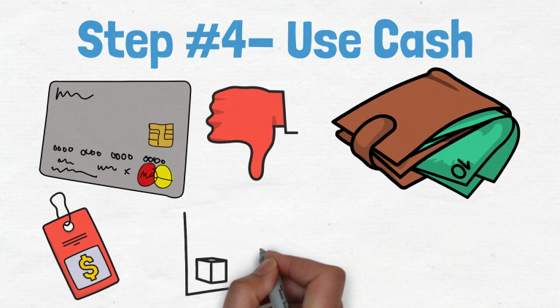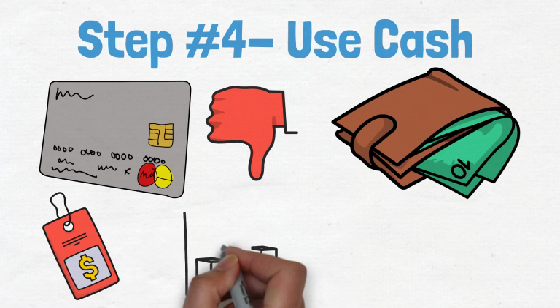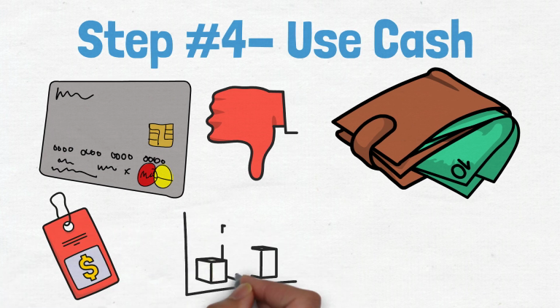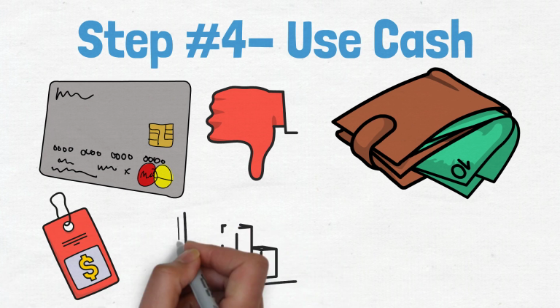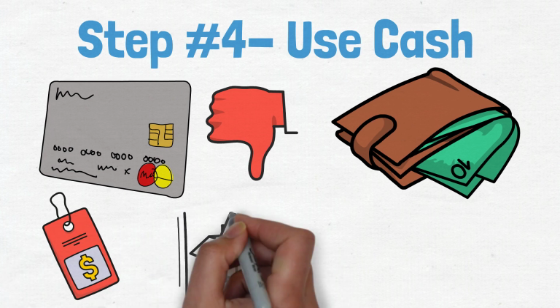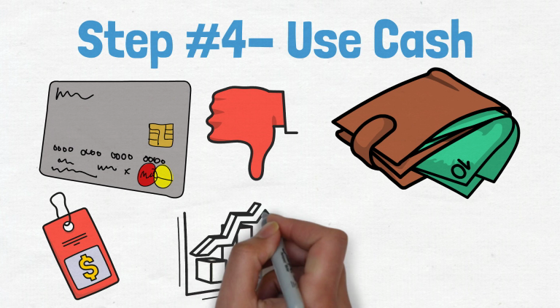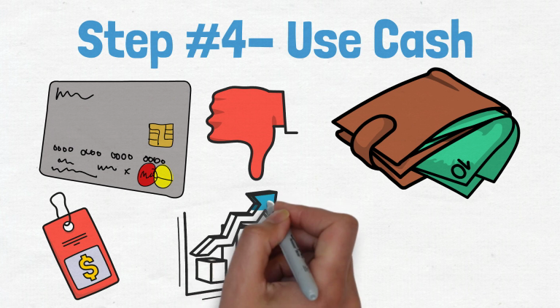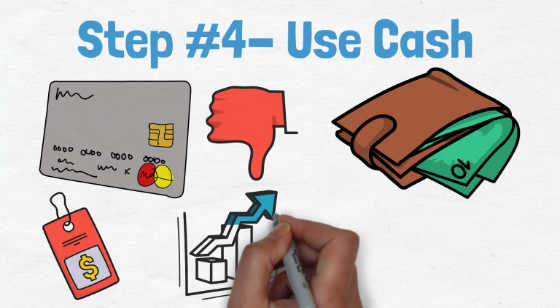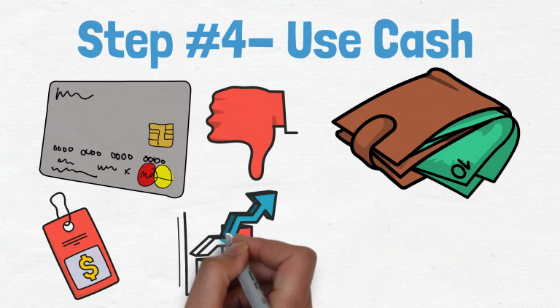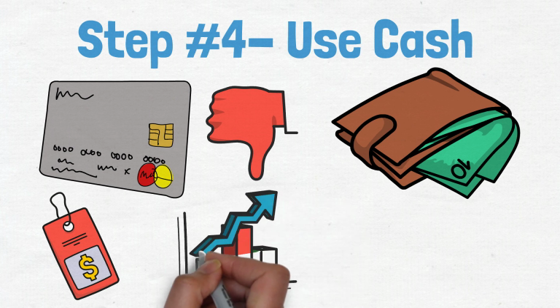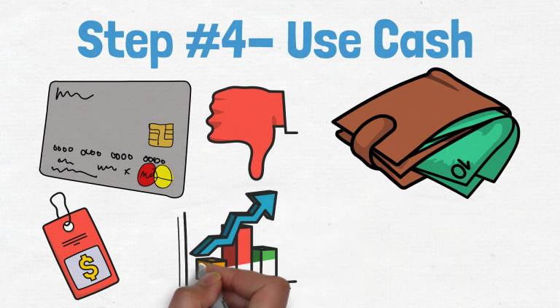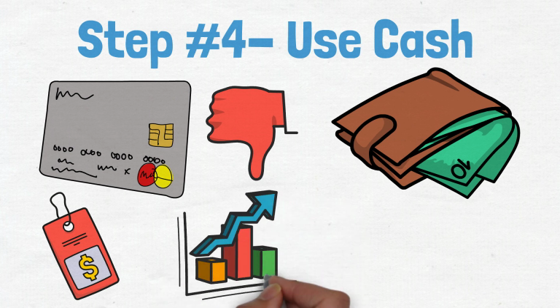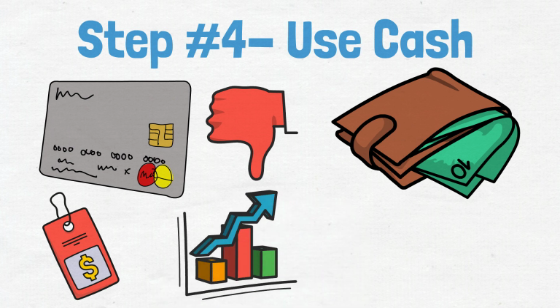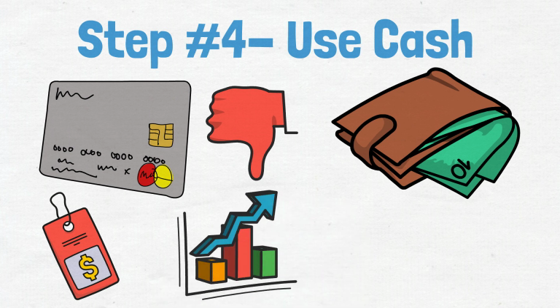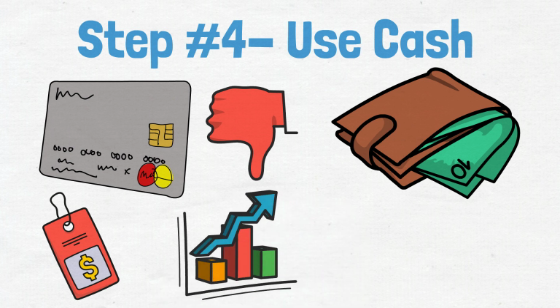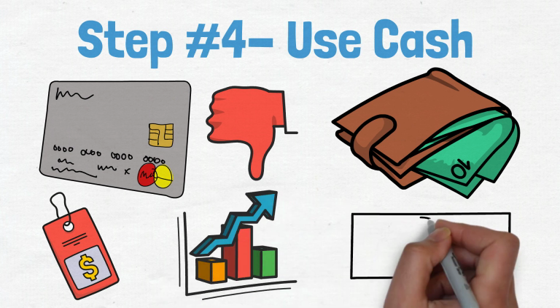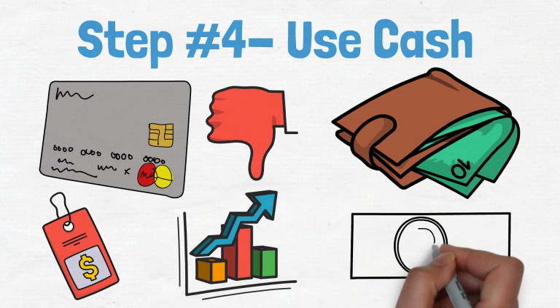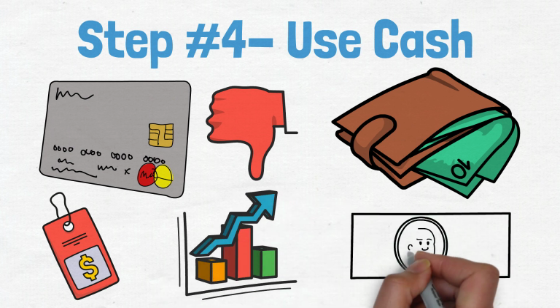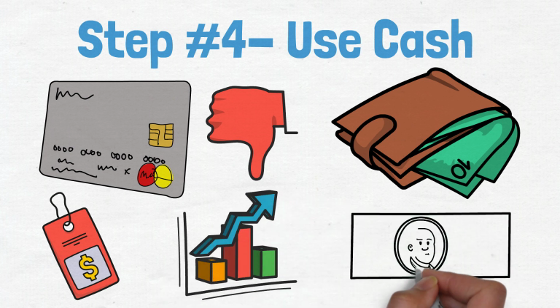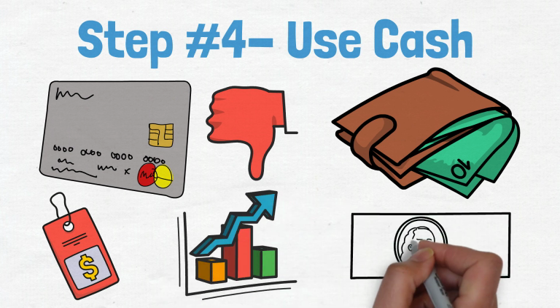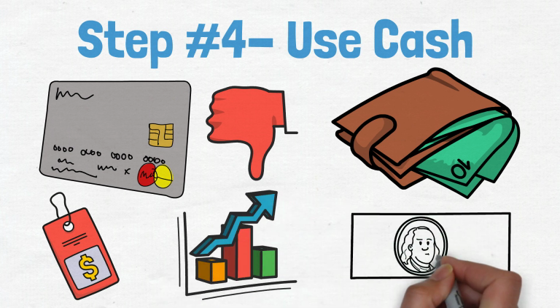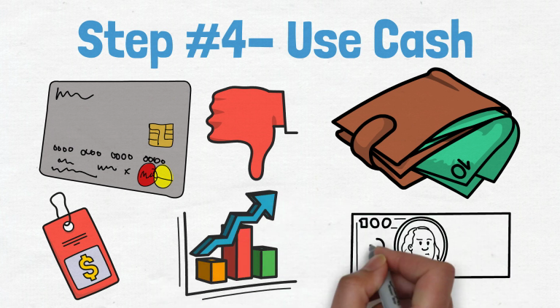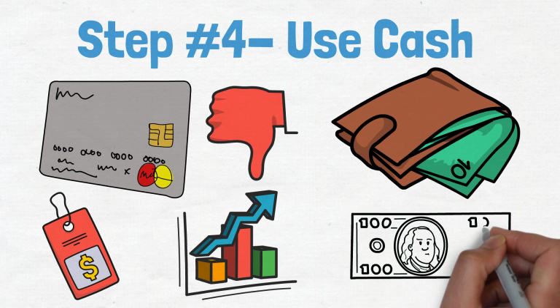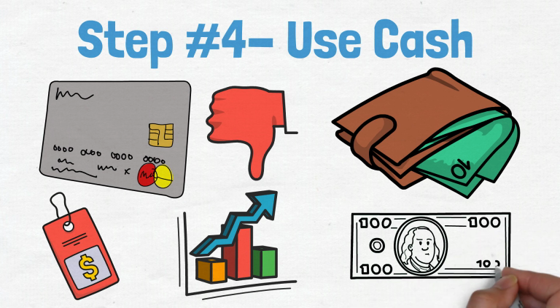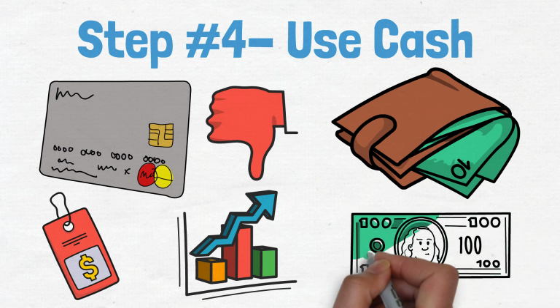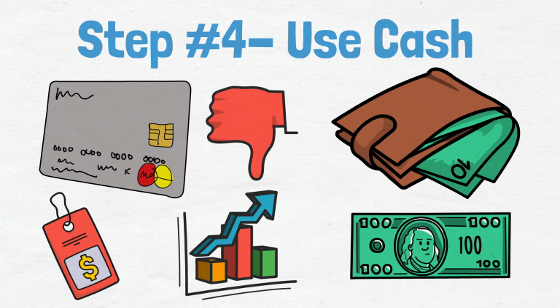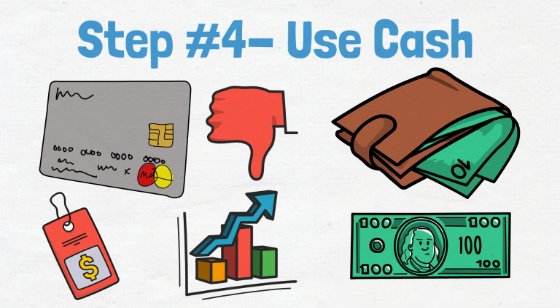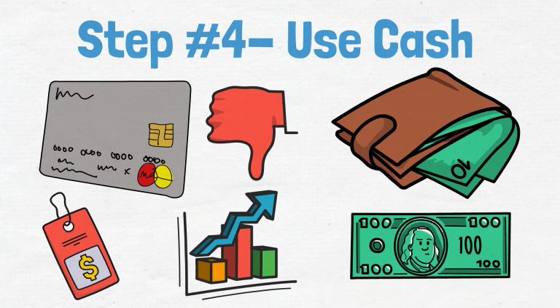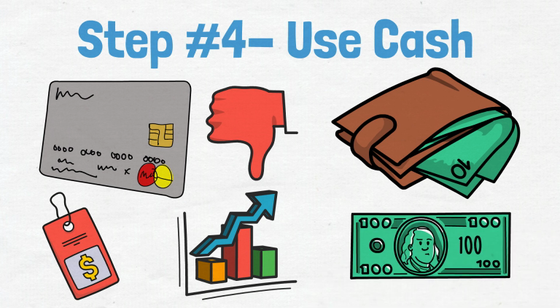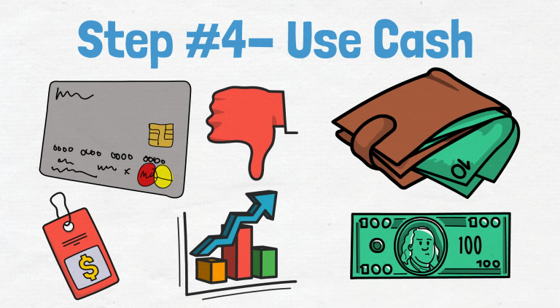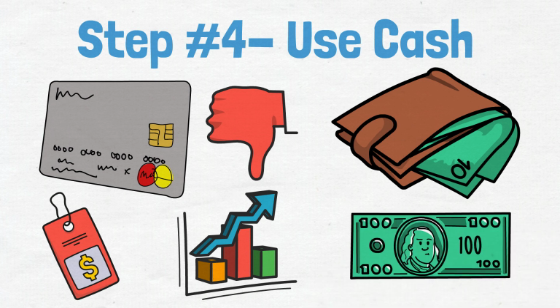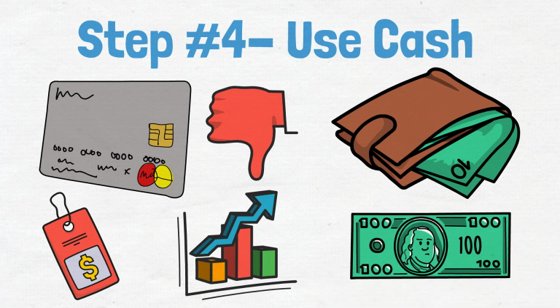Plus, you'll avoid the high interest rates that come with credit card debt. So if you're looking to get your finances back on track, using cash is a great place to start.